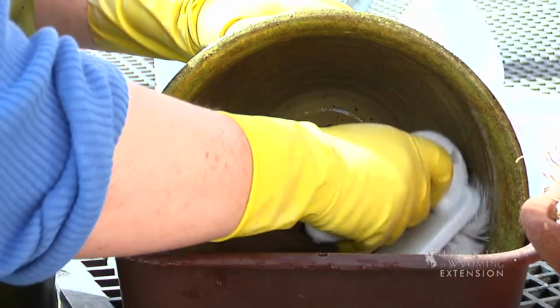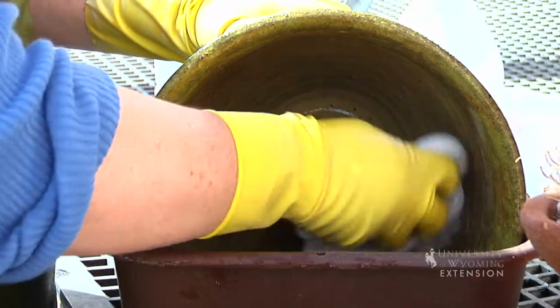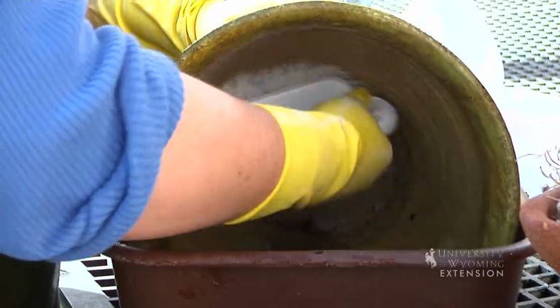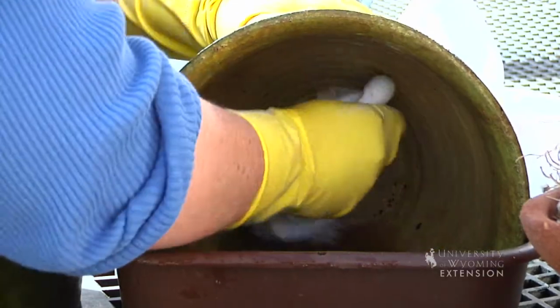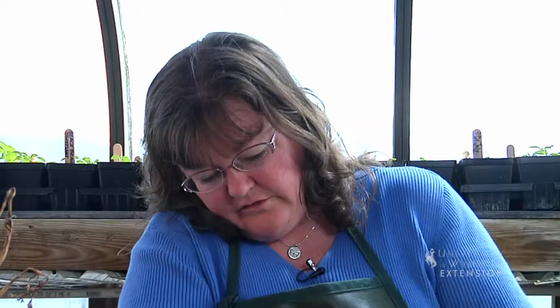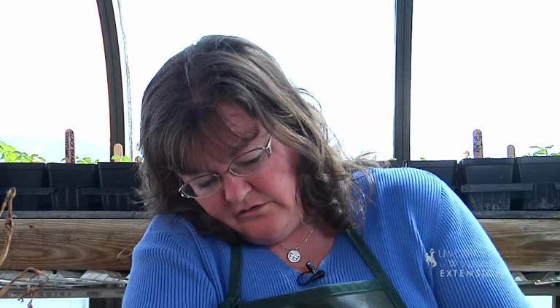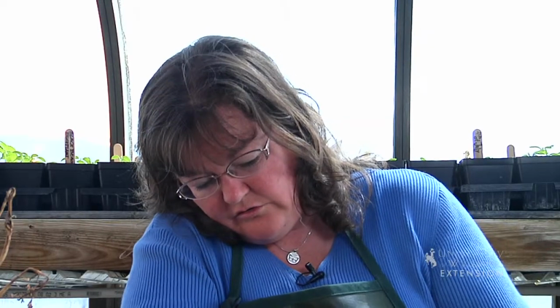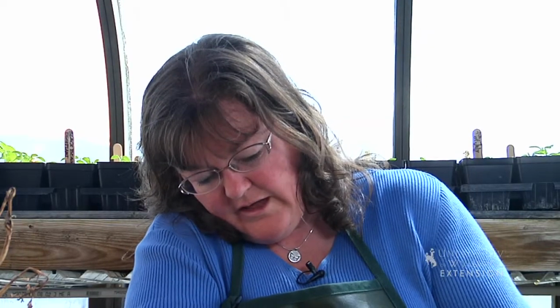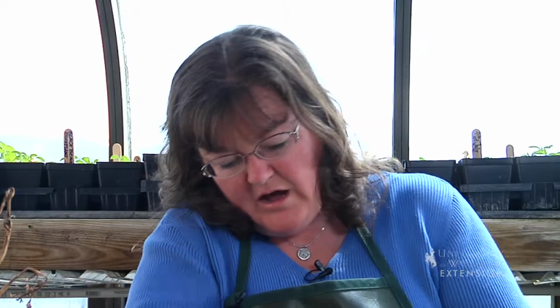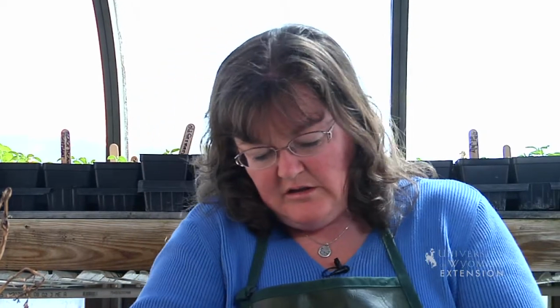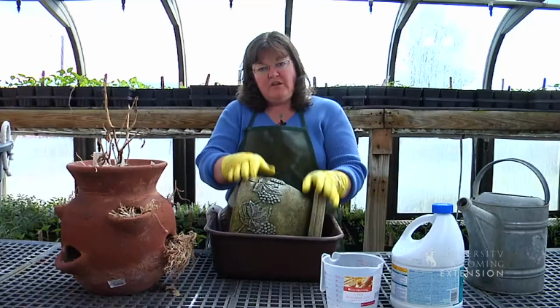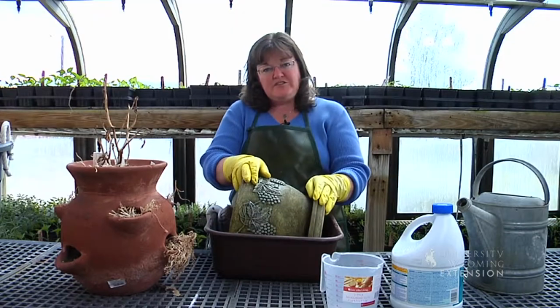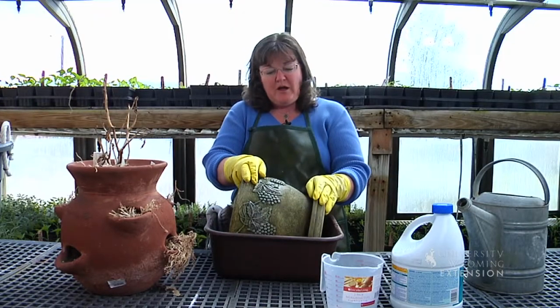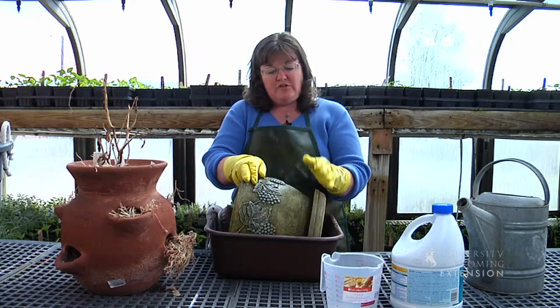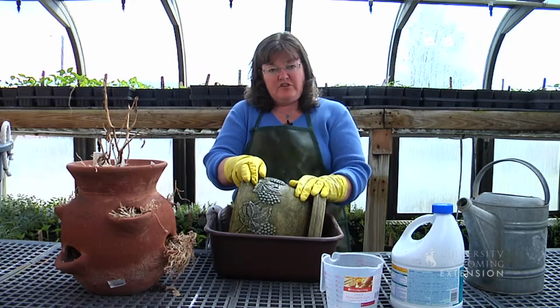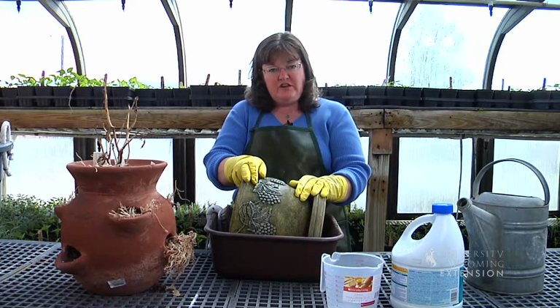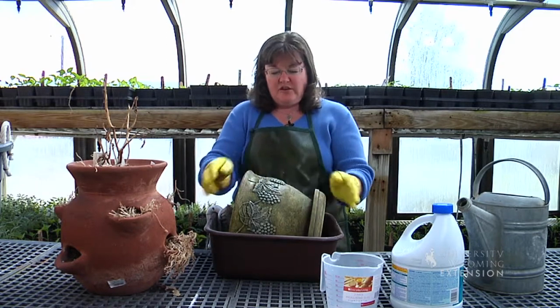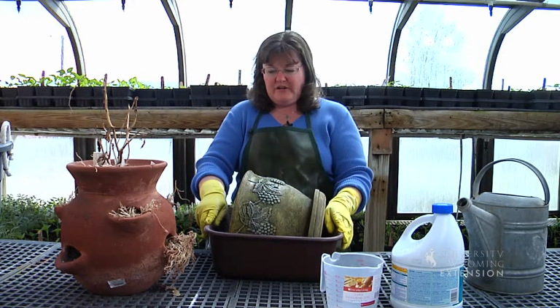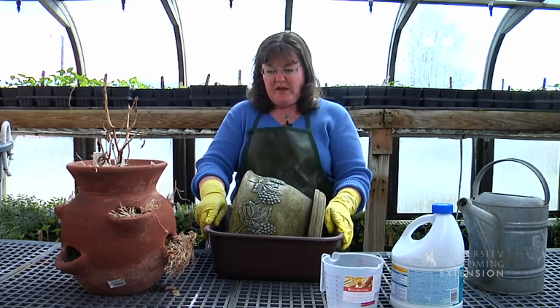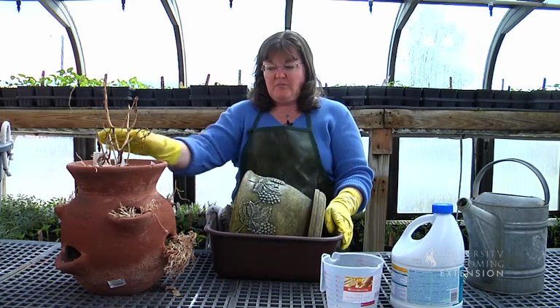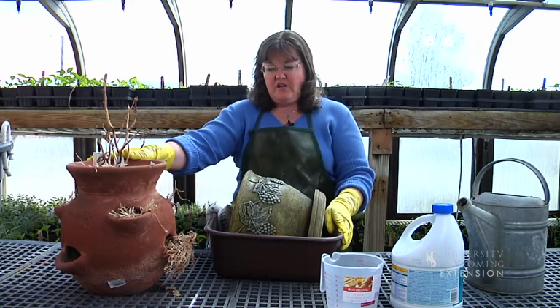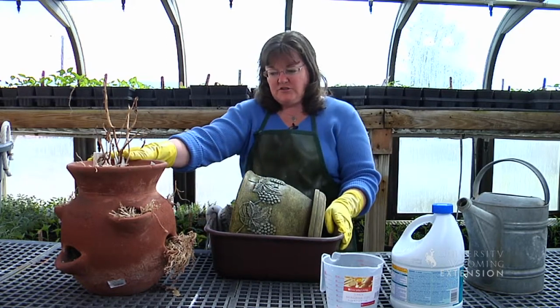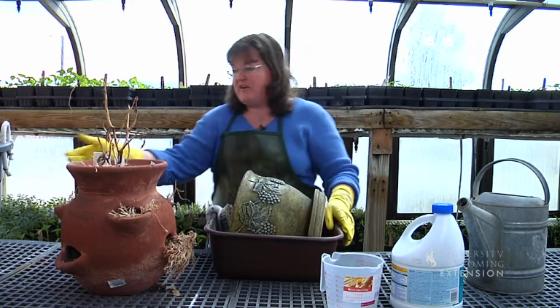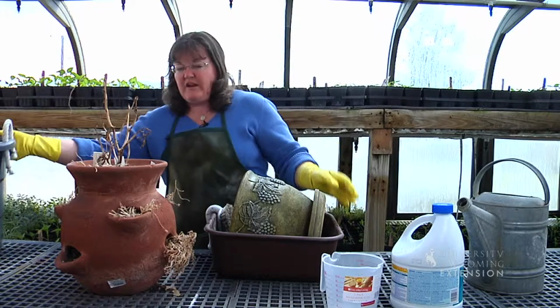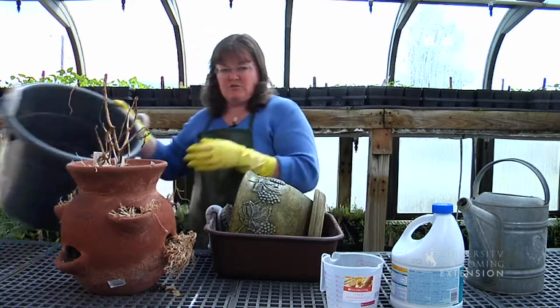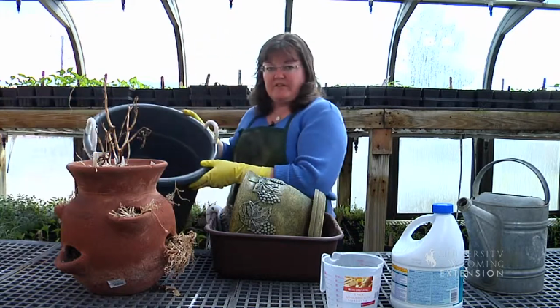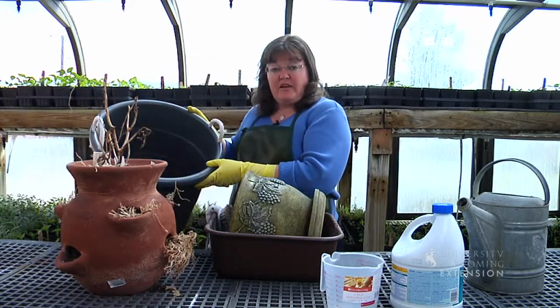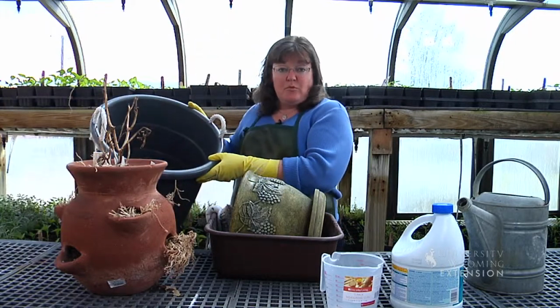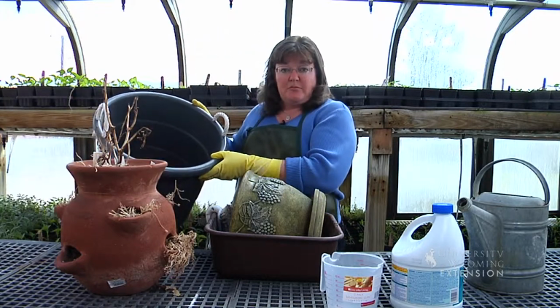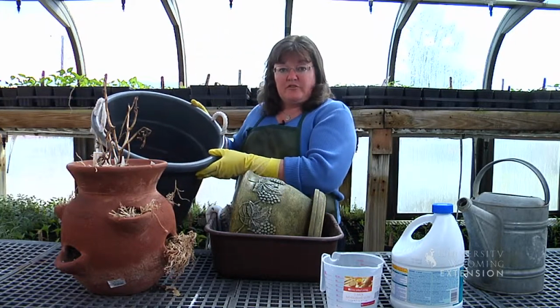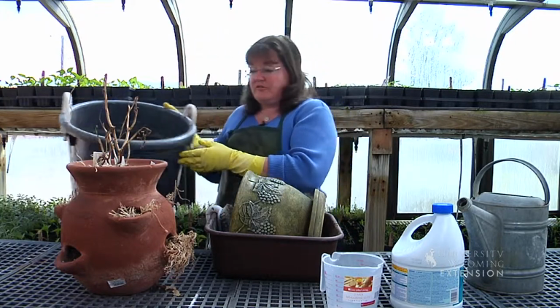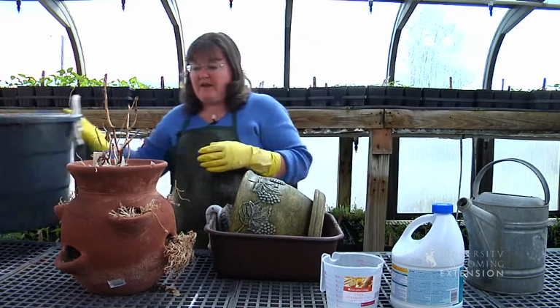Do a good job of scrubbing any existing soil out of the pot. If you have a smaller pot, you can do this just in your kitchen sink or in a dishpan, but if you have a larger container, you may need a larger bucket and you may need more chlorine bleach solution to scrub that in.